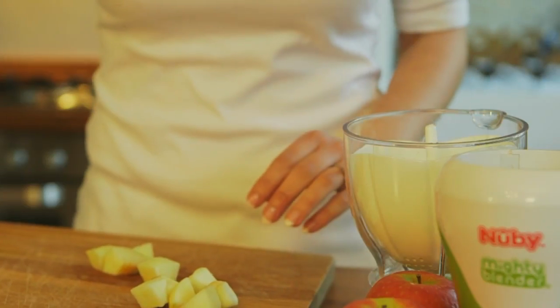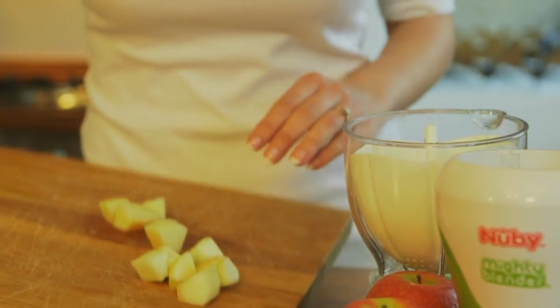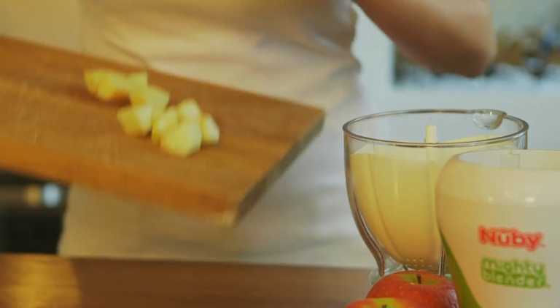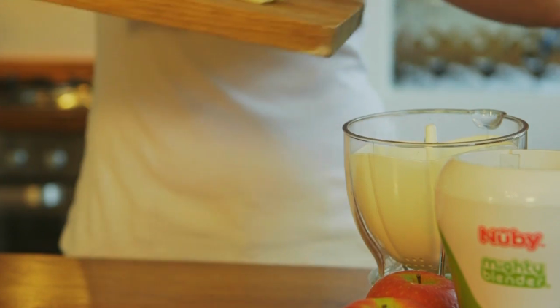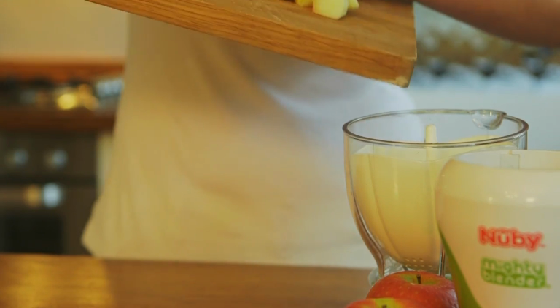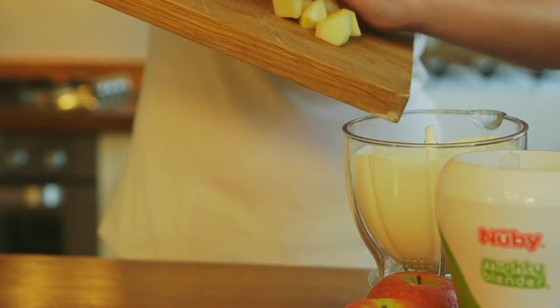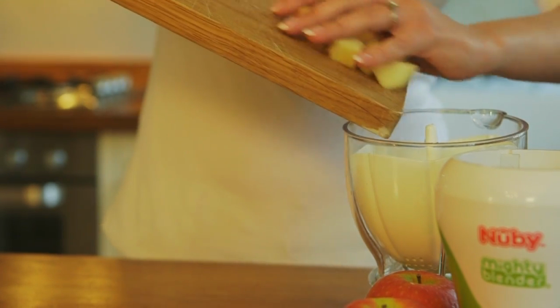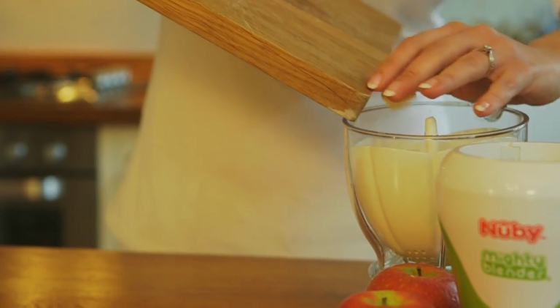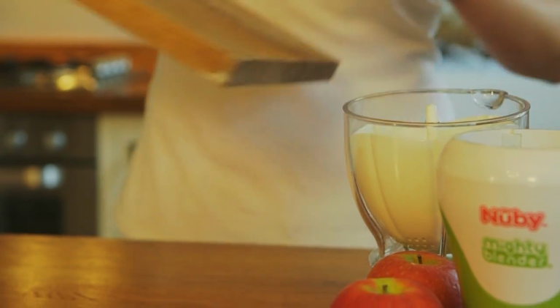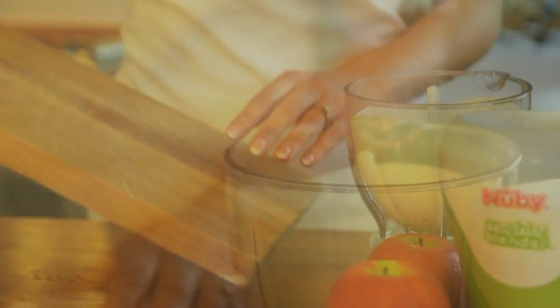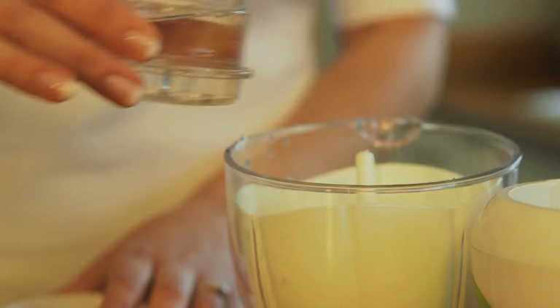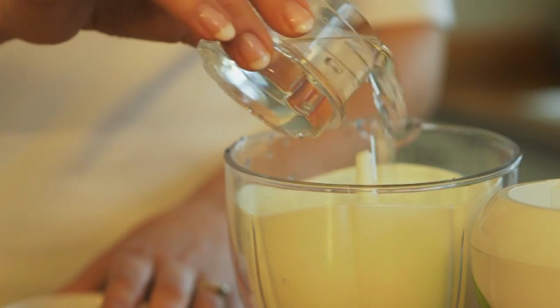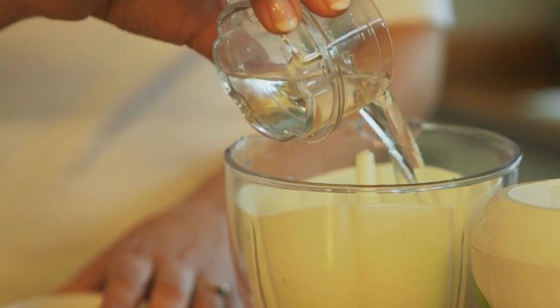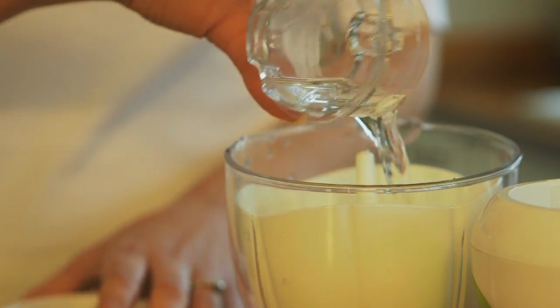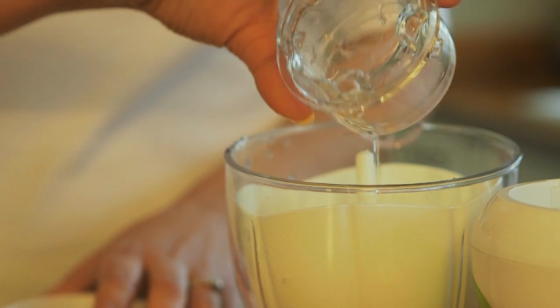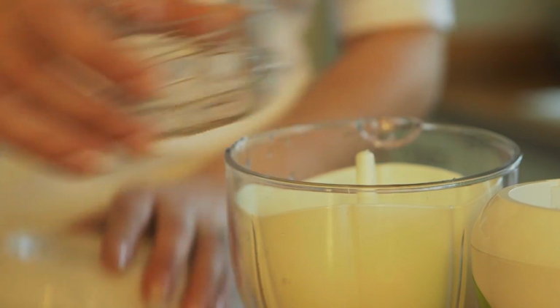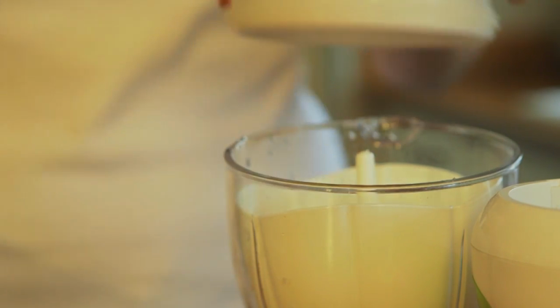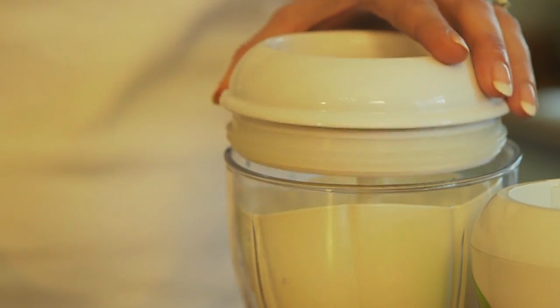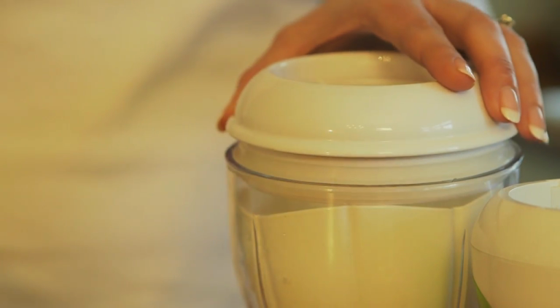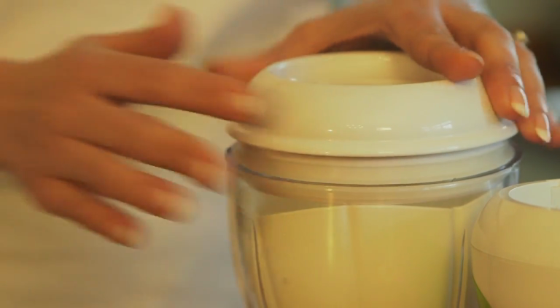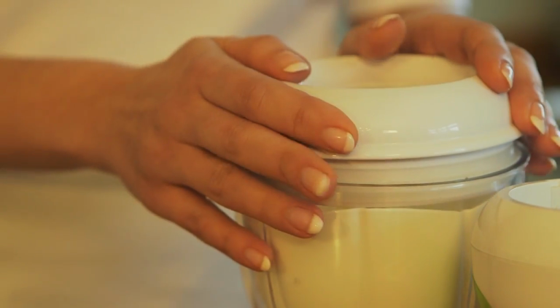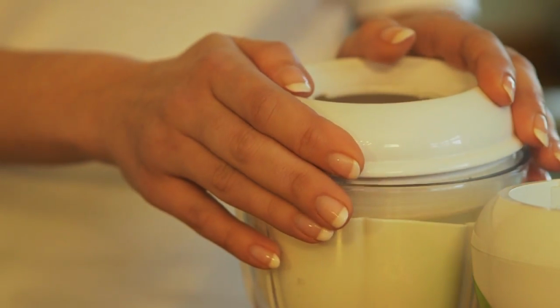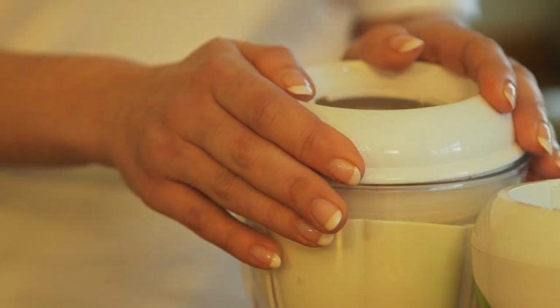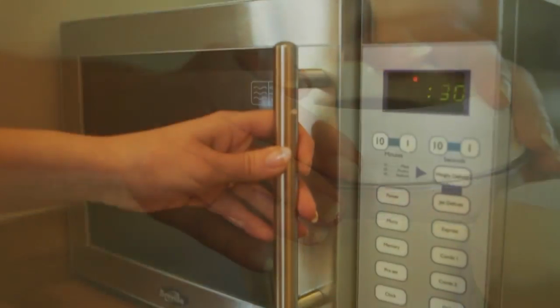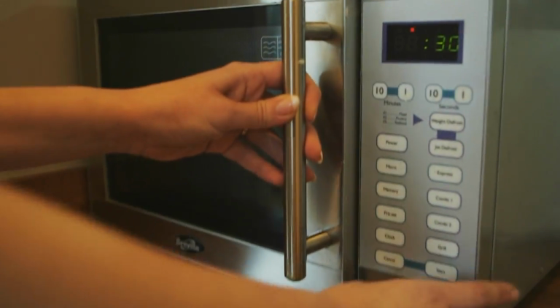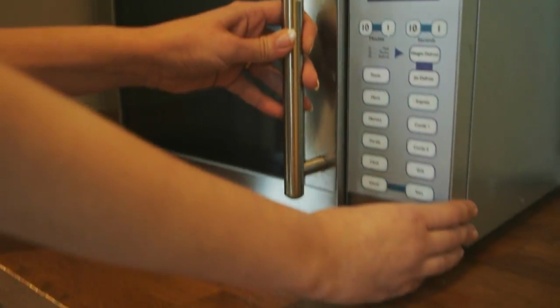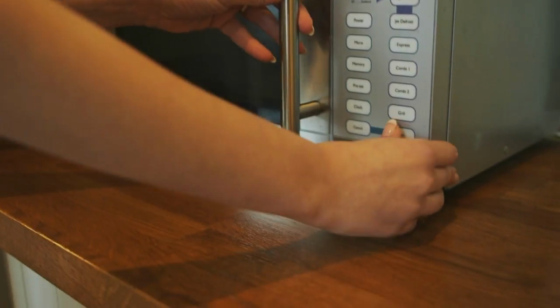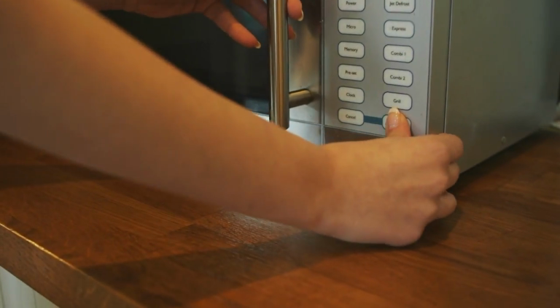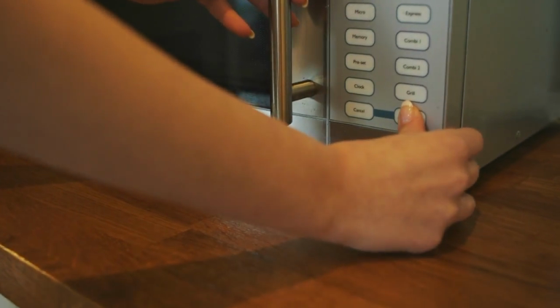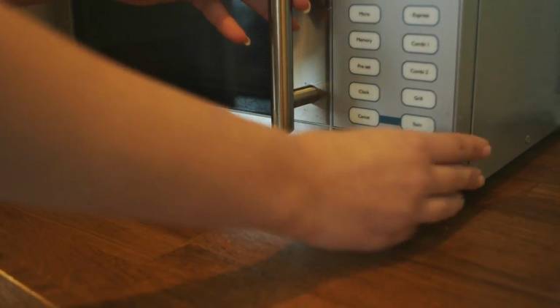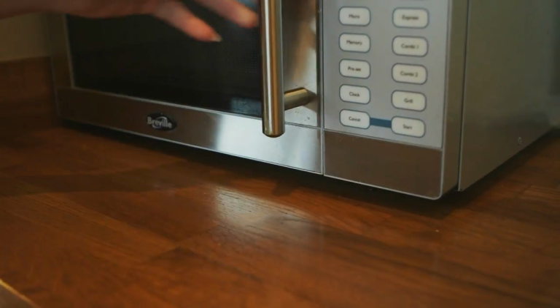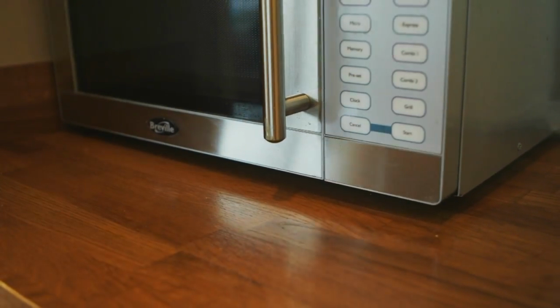The Mighty Blender has a specially designed steamer basket and measuring cup, which means you can microwave steam your fruit and vegetables inside the large batch bowl, and simply transfer the contents to the short cup when it's time to puree.